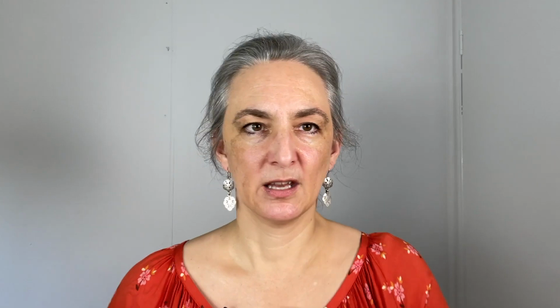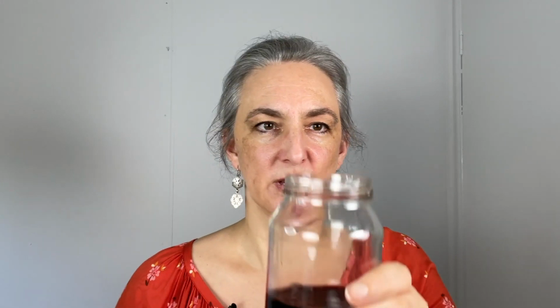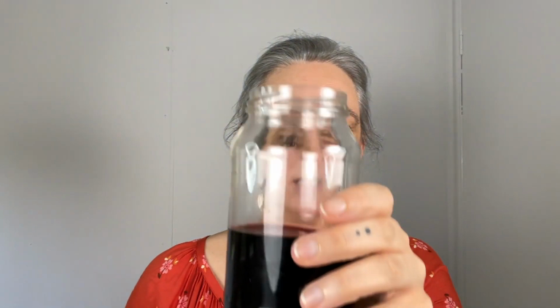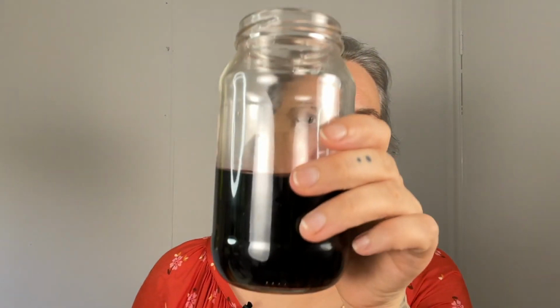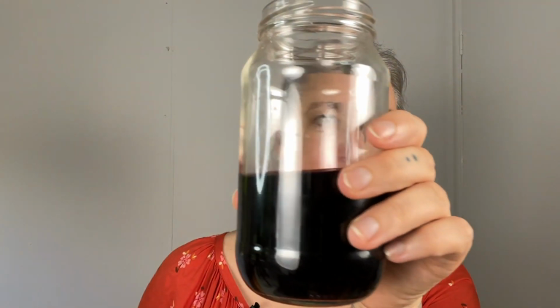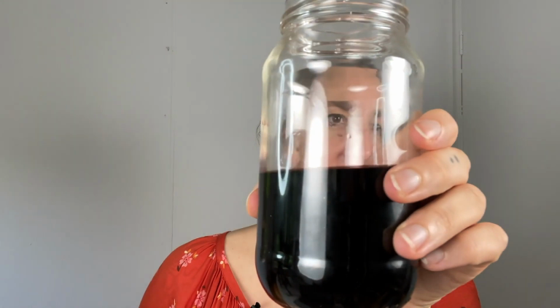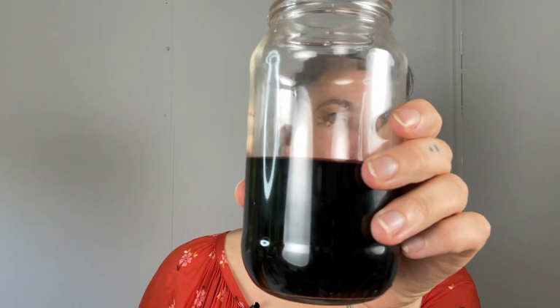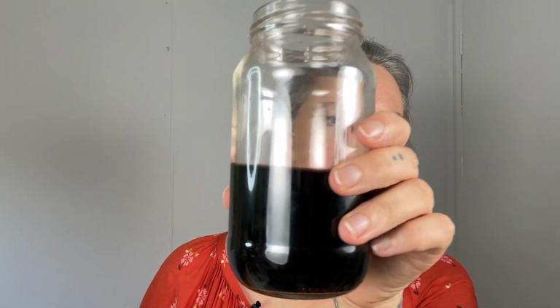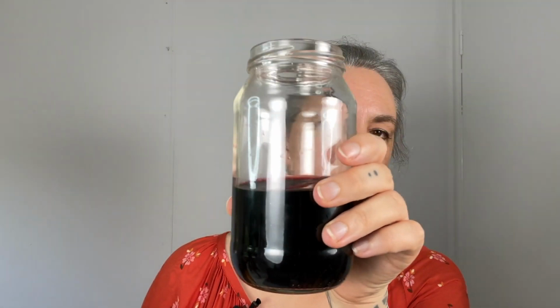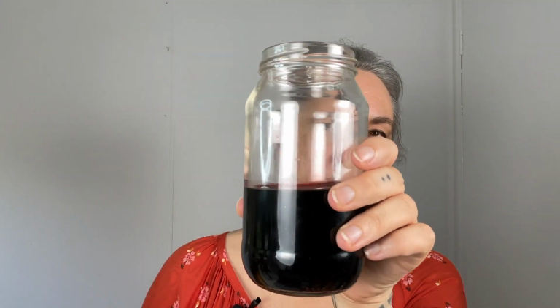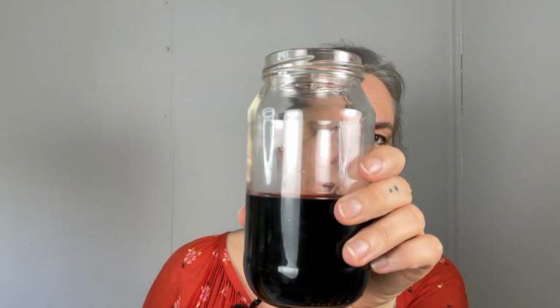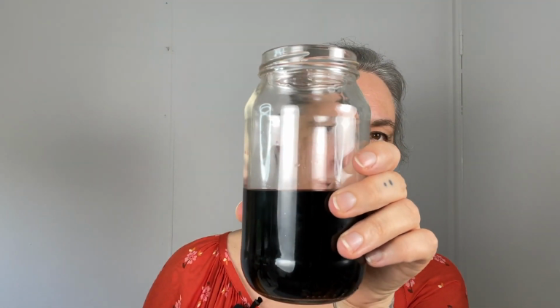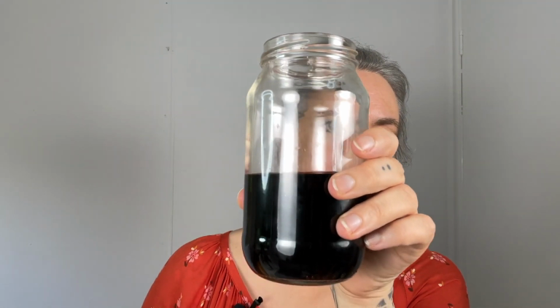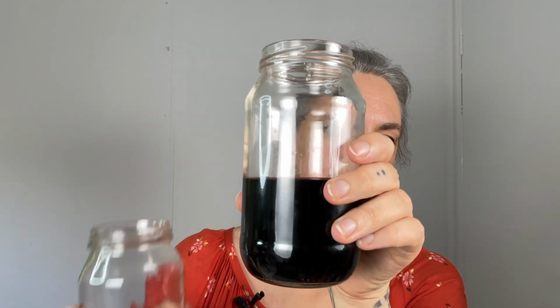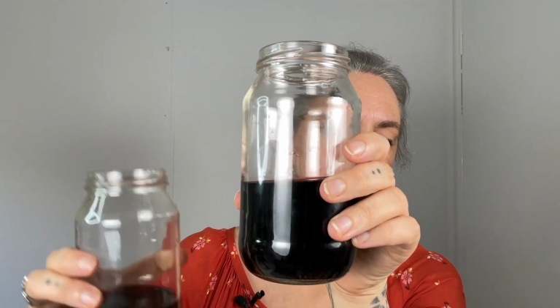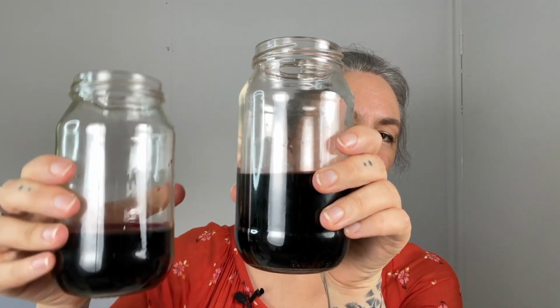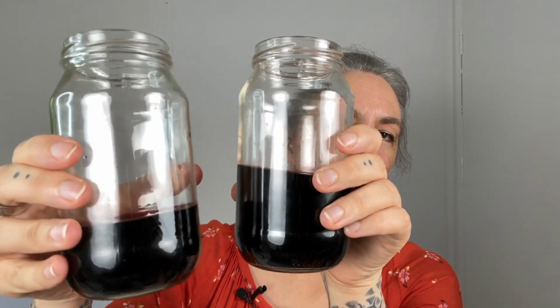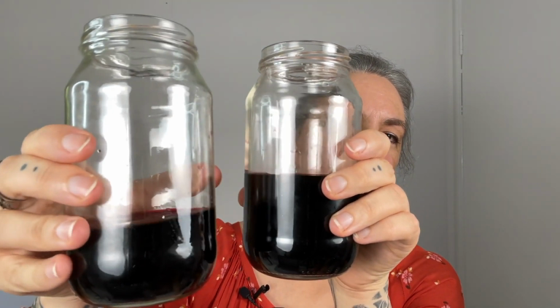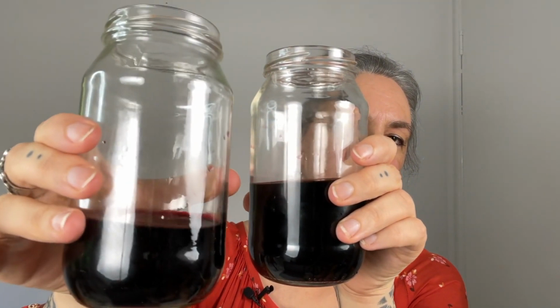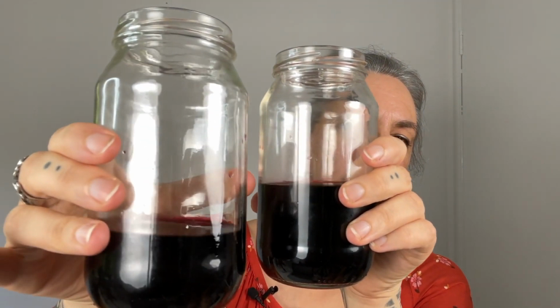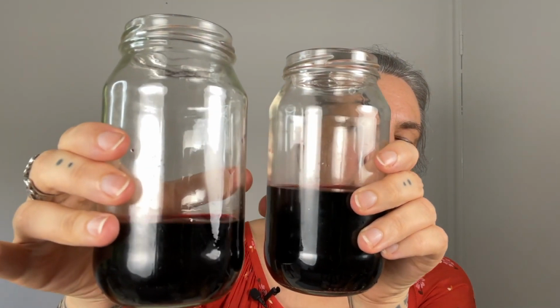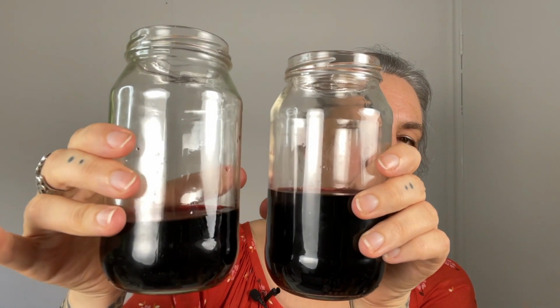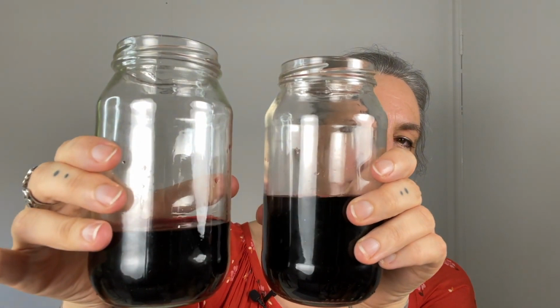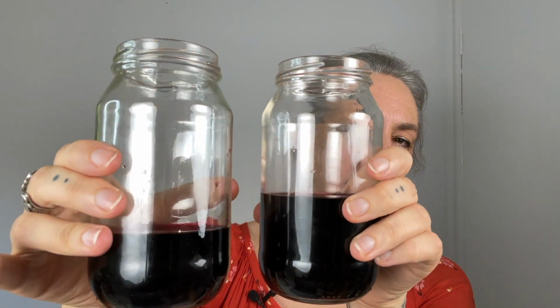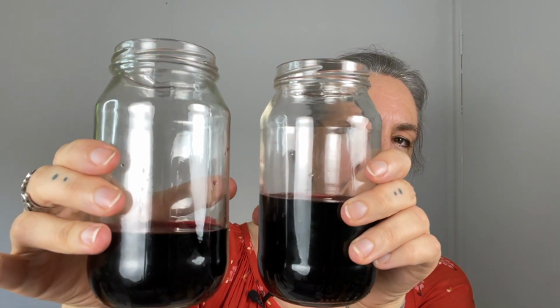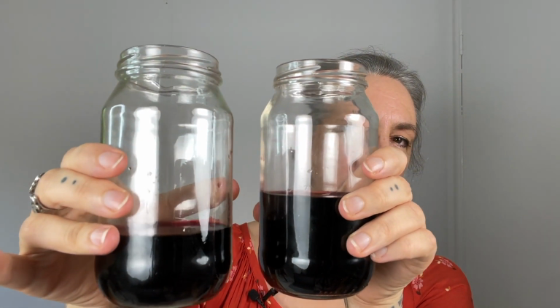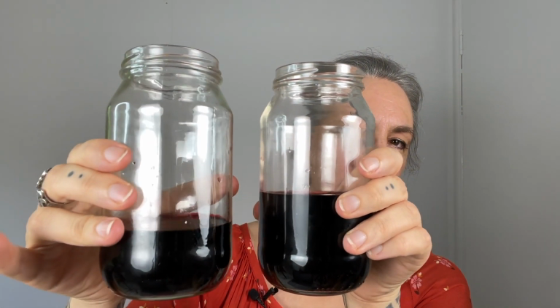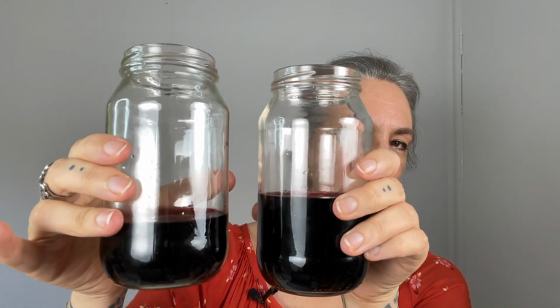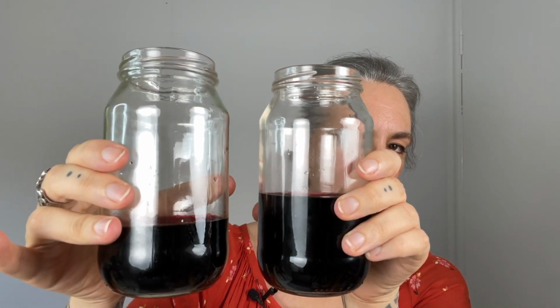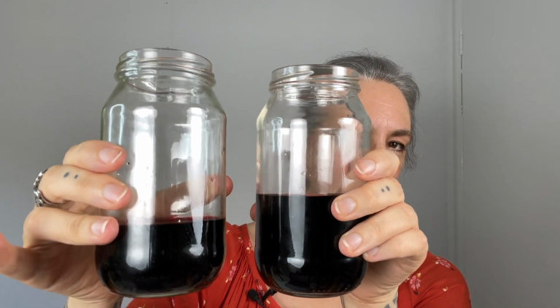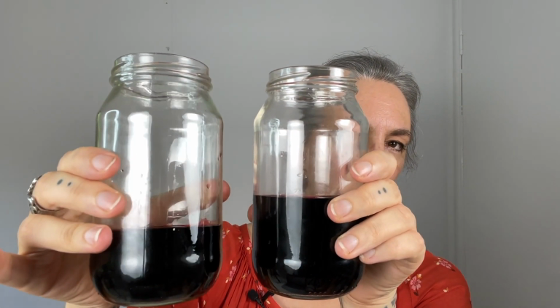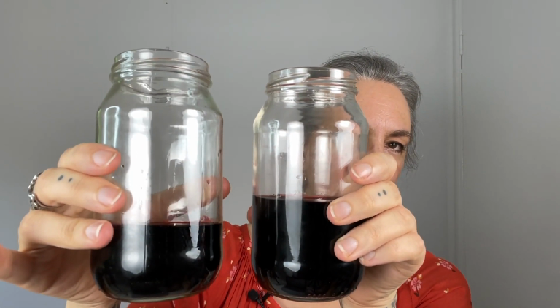So this is a jar representing the blood from the baby that's in the baby during pregnancy, and this is a jar representing the blood that's in the placenta during pregnancy.